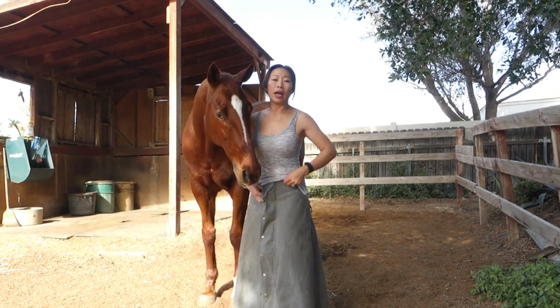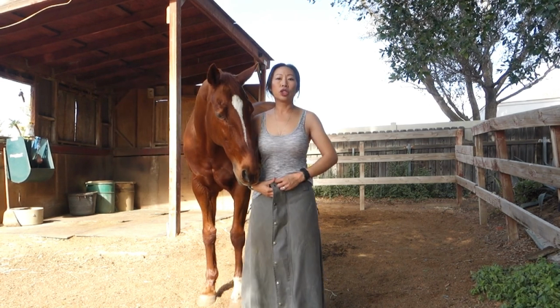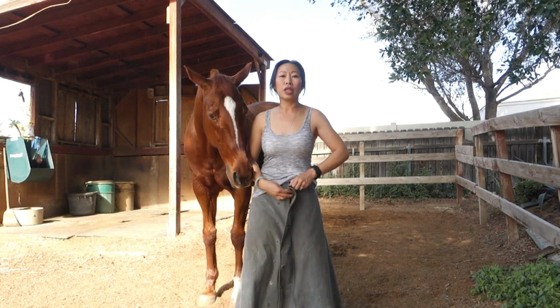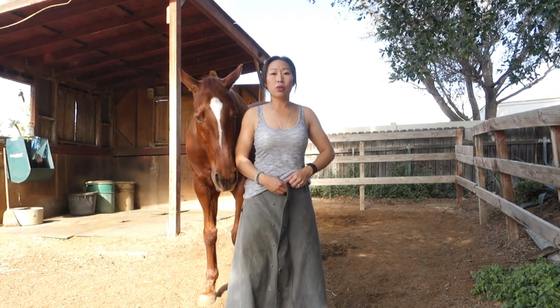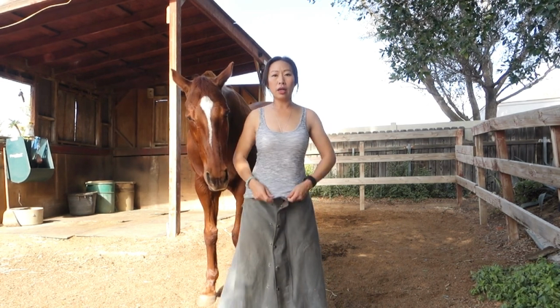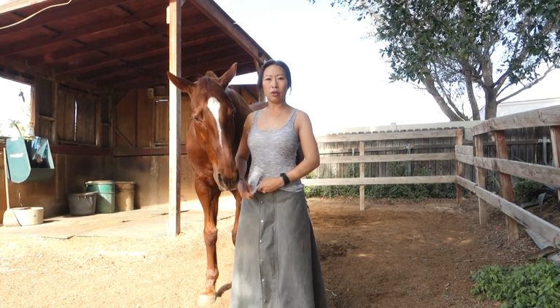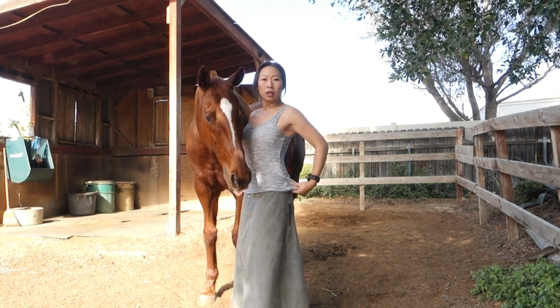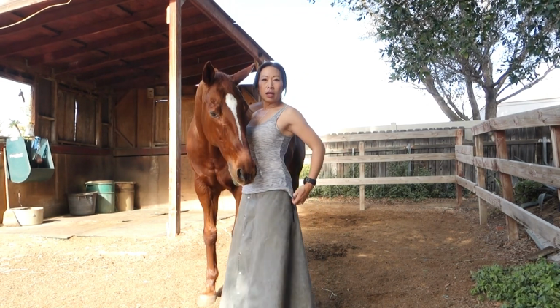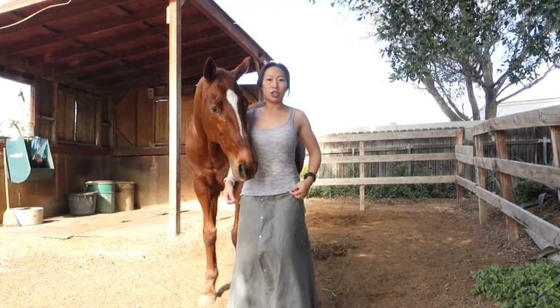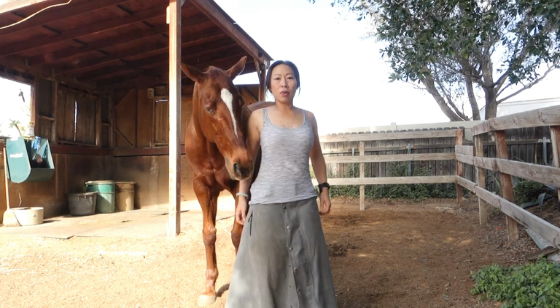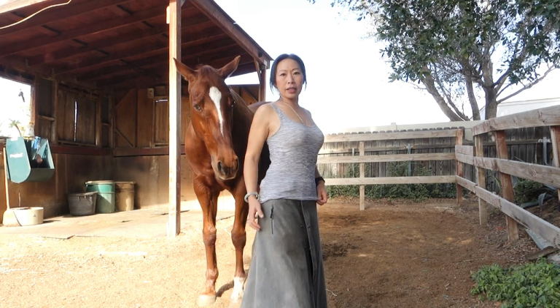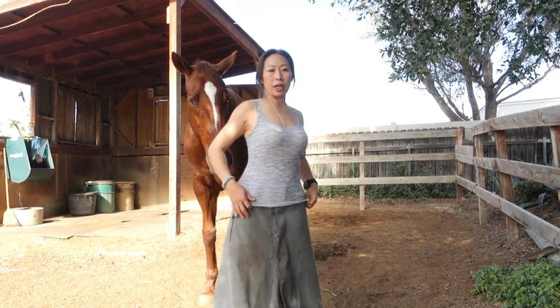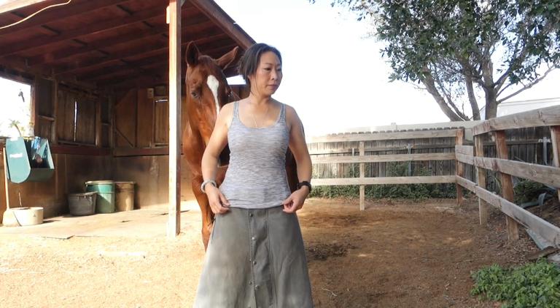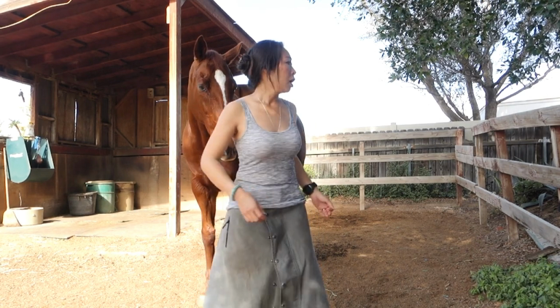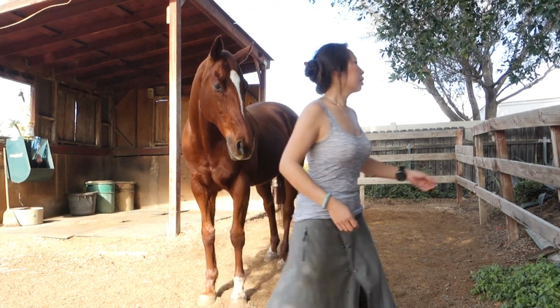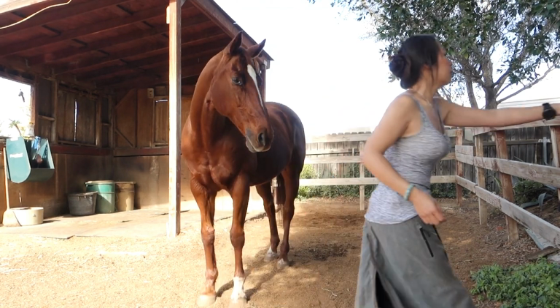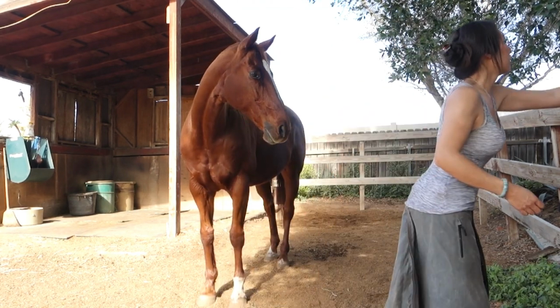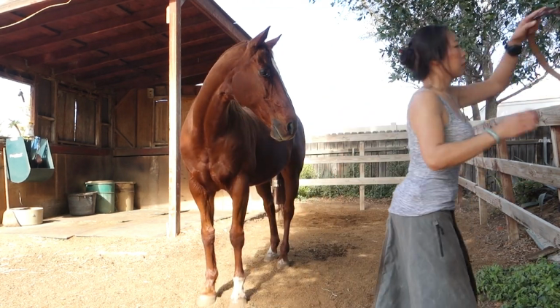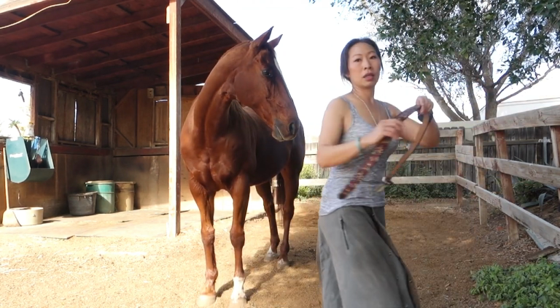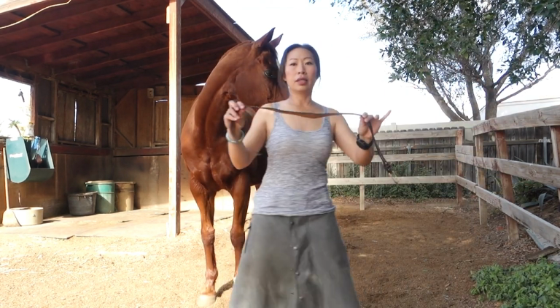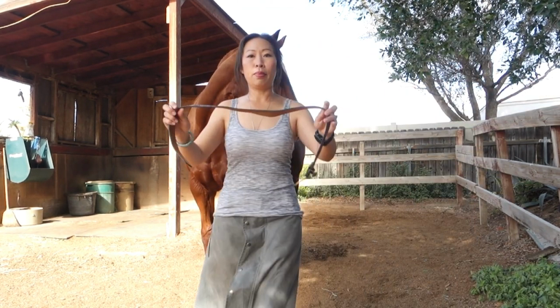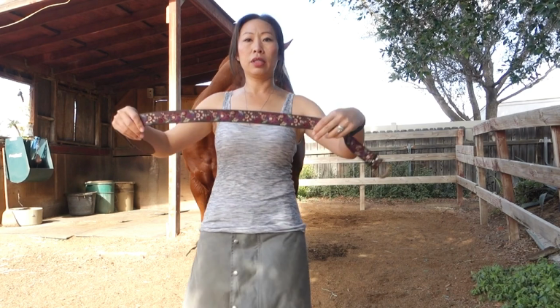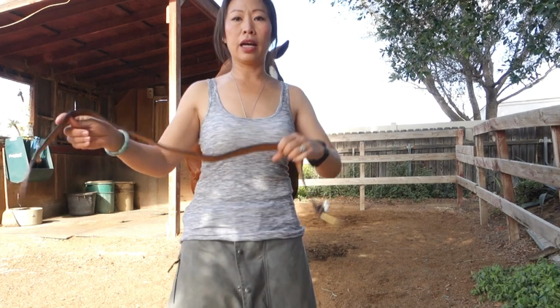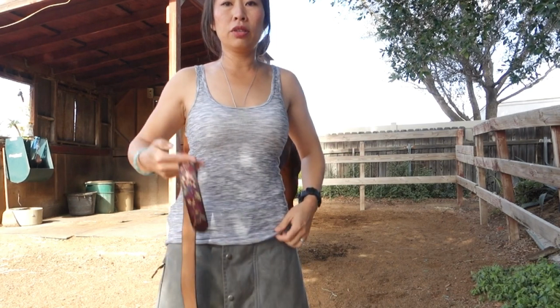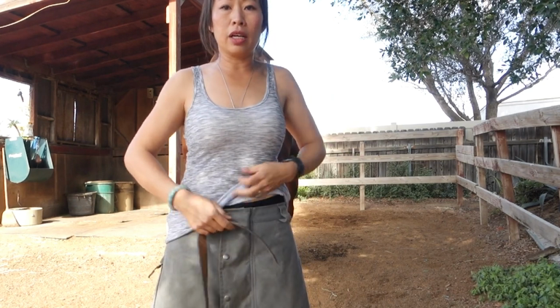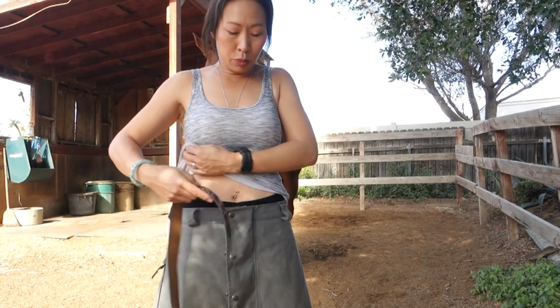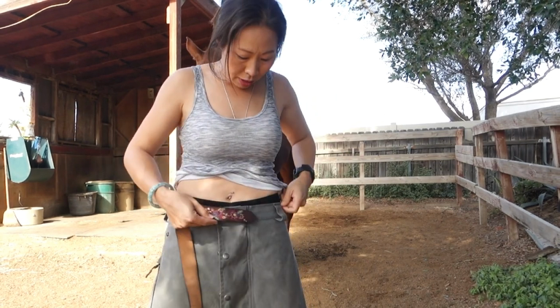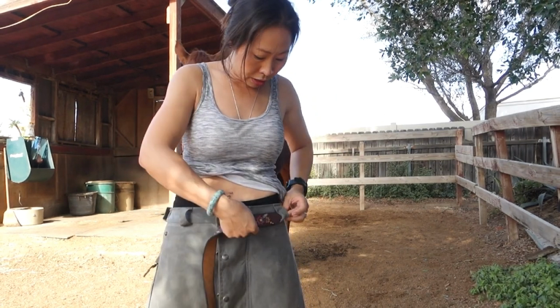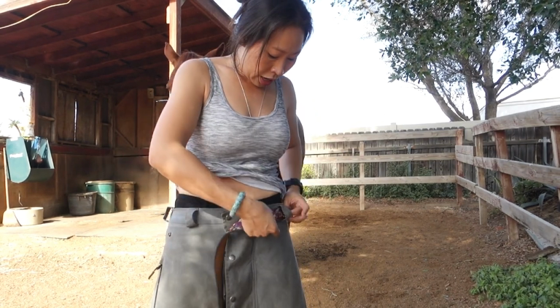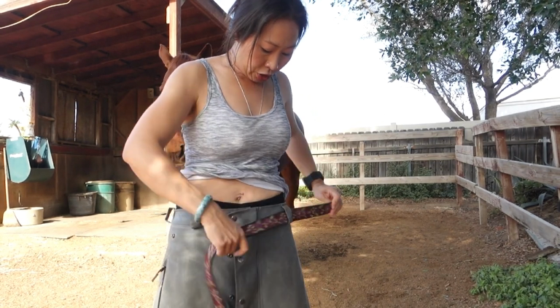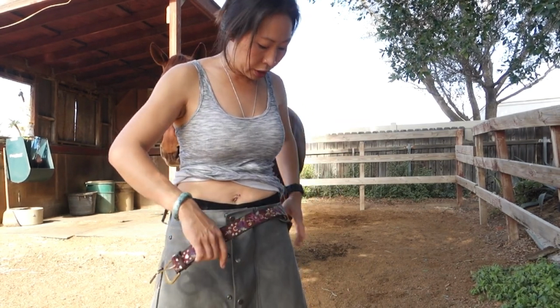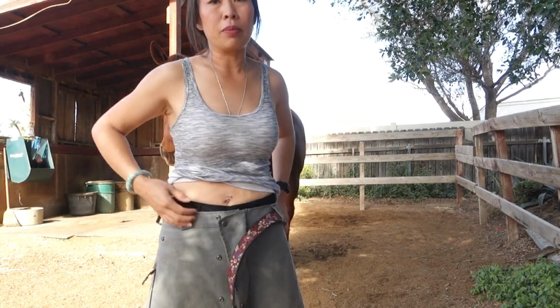Now I'll show you the other one. This is the belt that I use — a nice pretty belt. I'll show you what it looks like with the belt.